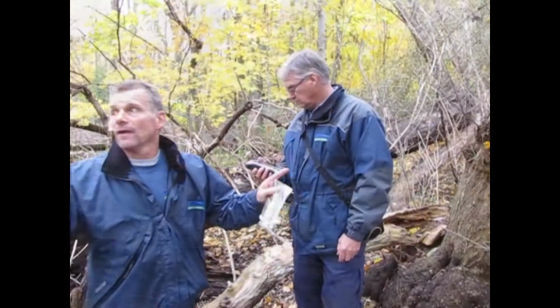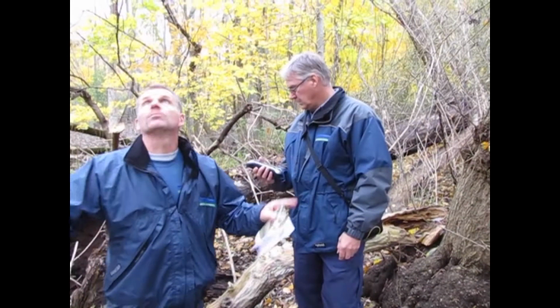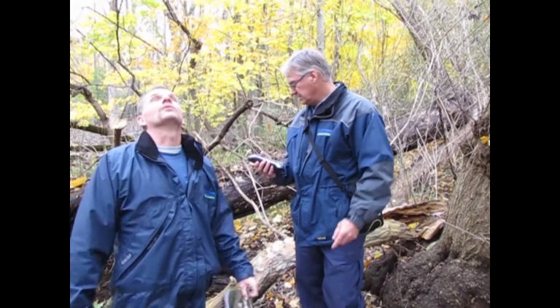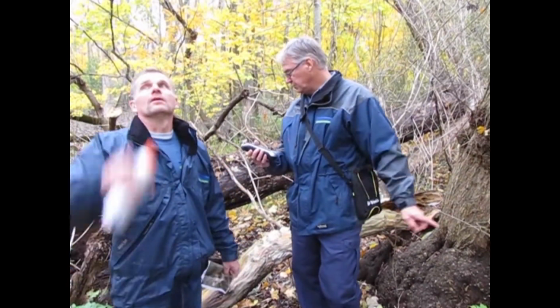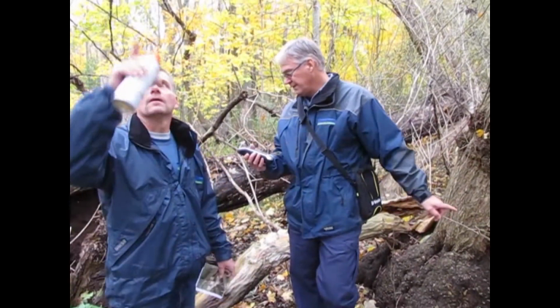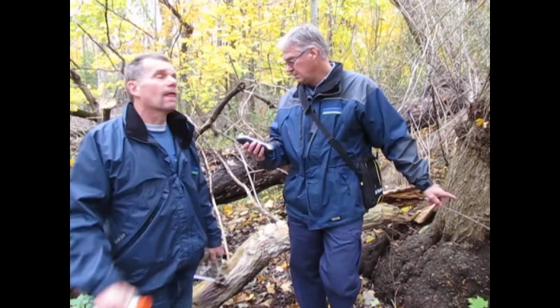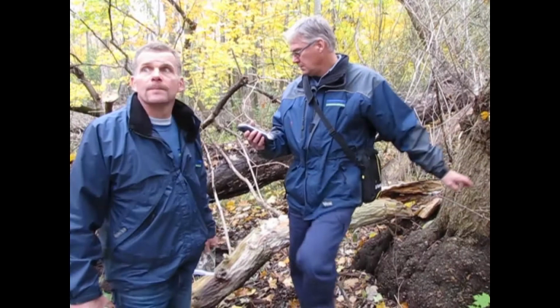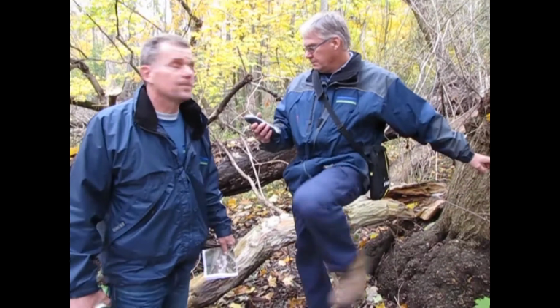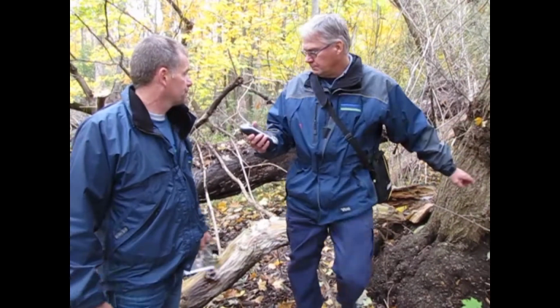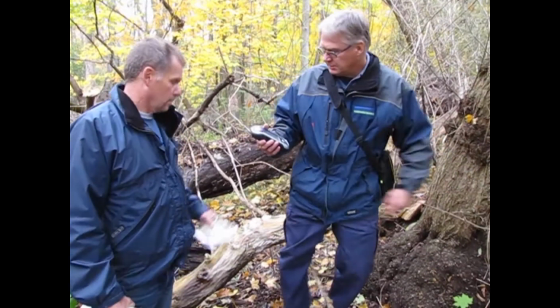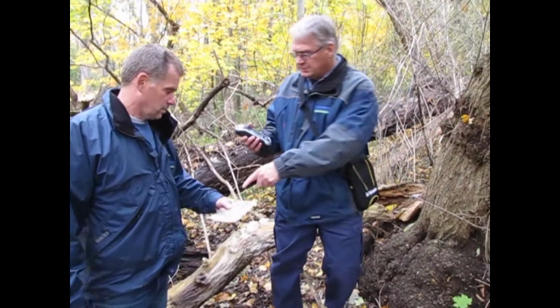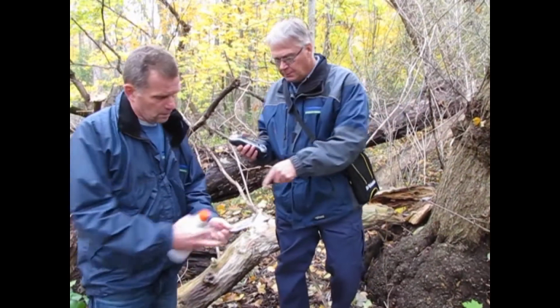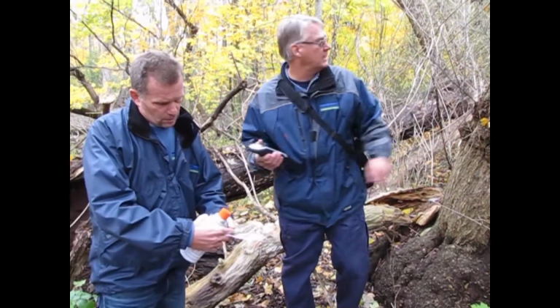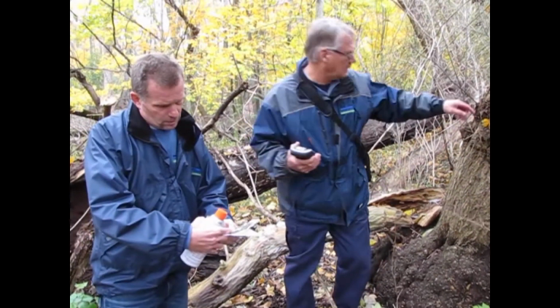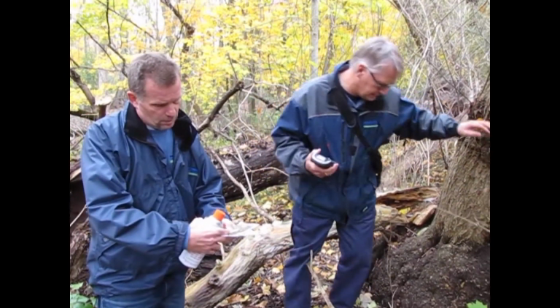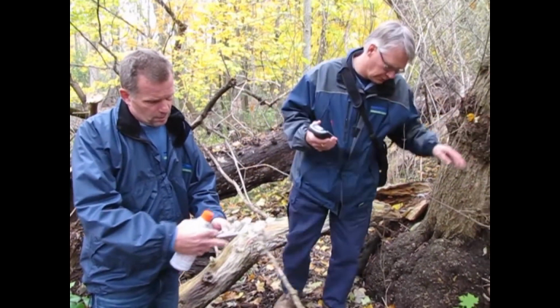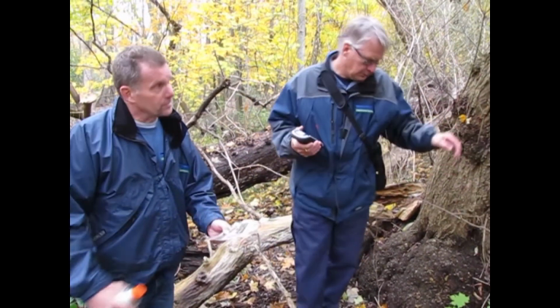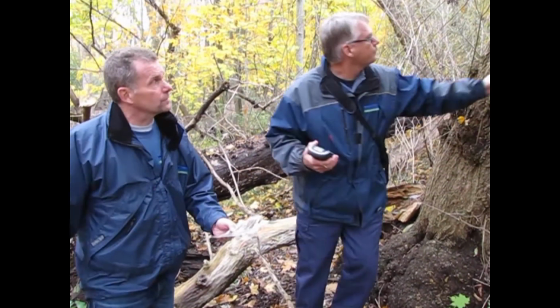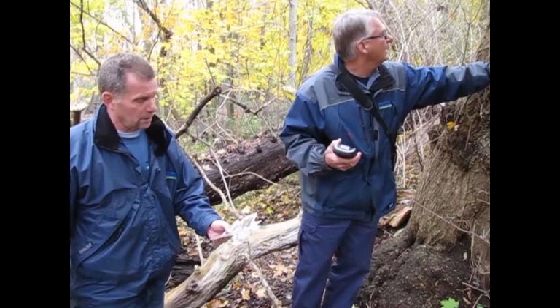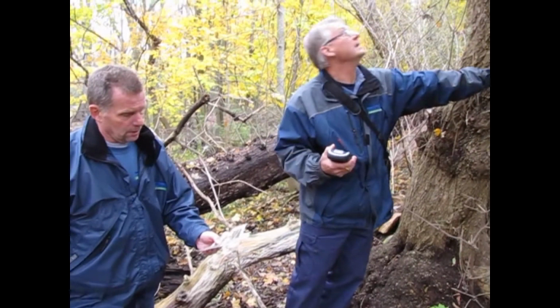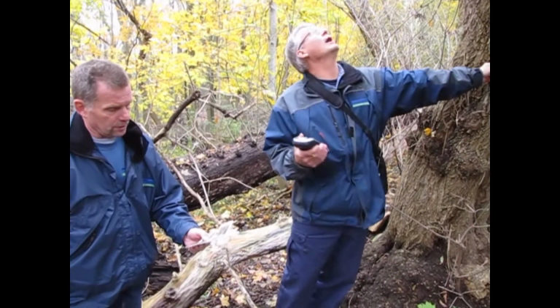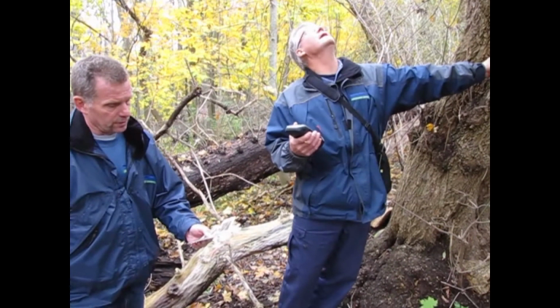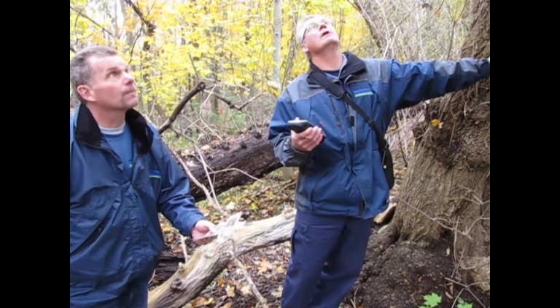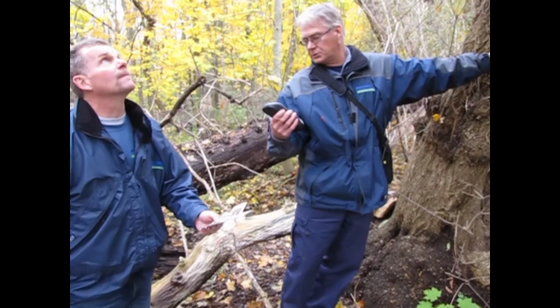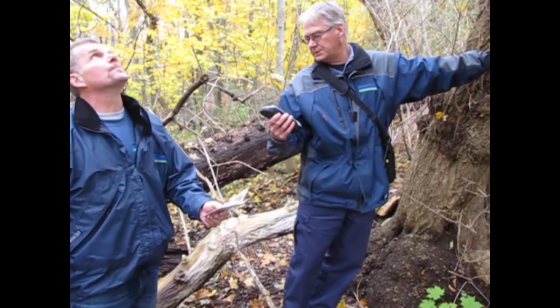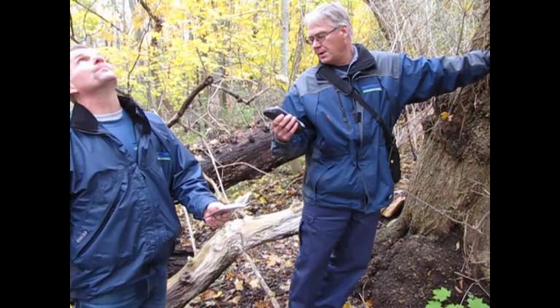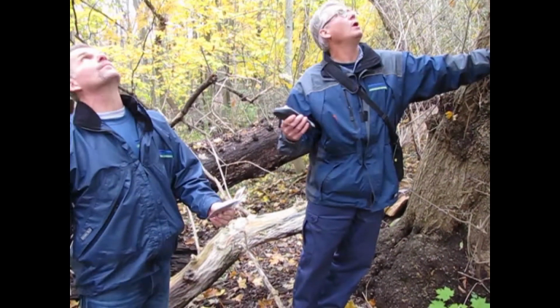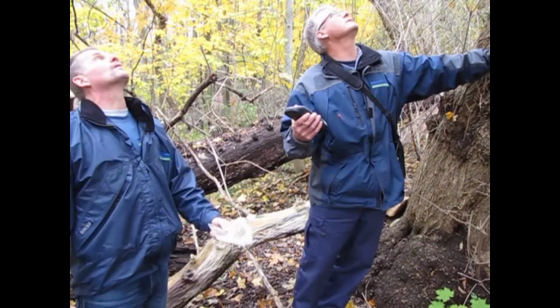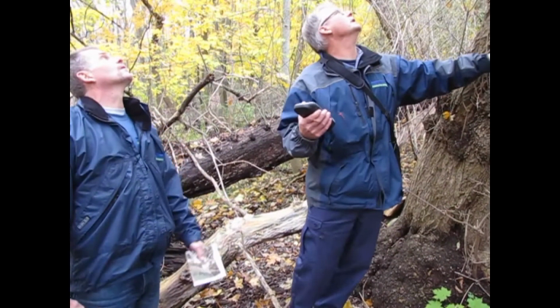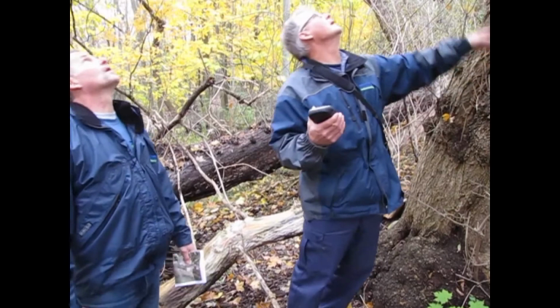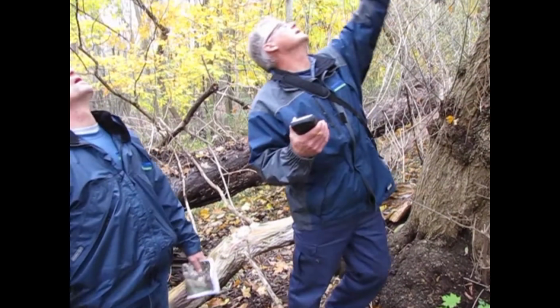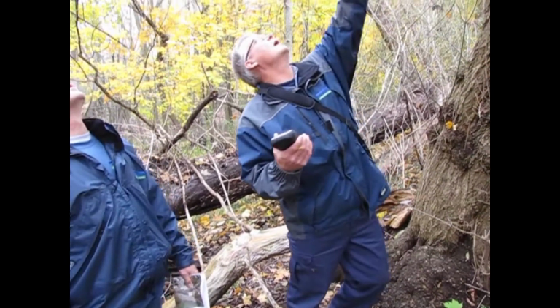This is tag number 966. Brandon, or whoever is calling this contractor, will remove this tree because of the wires.